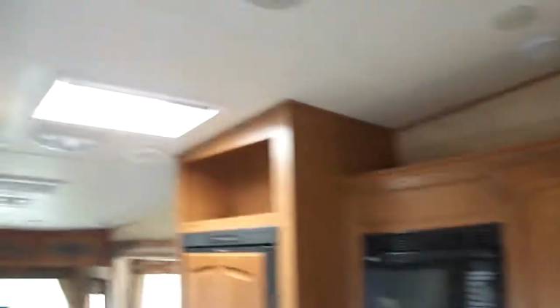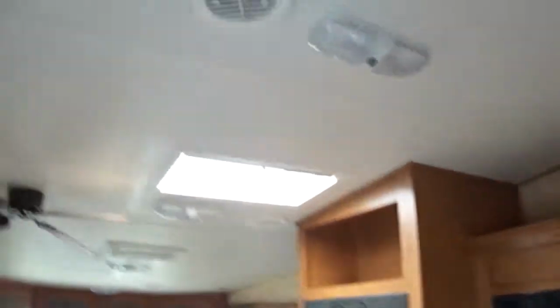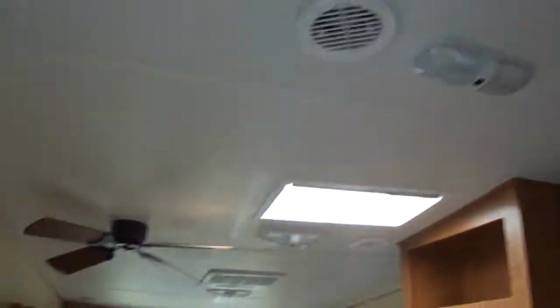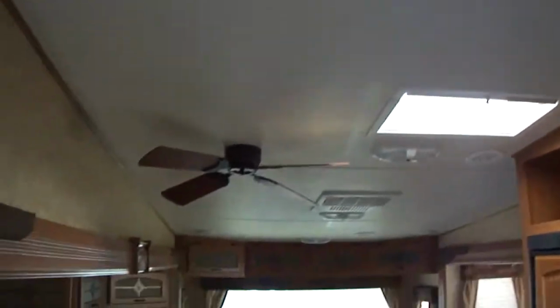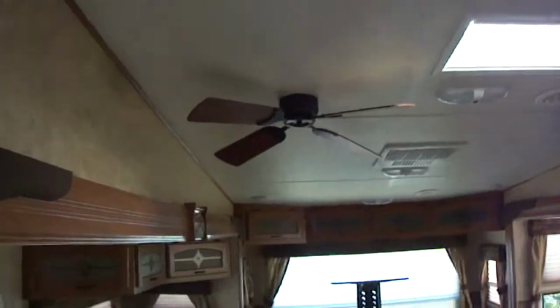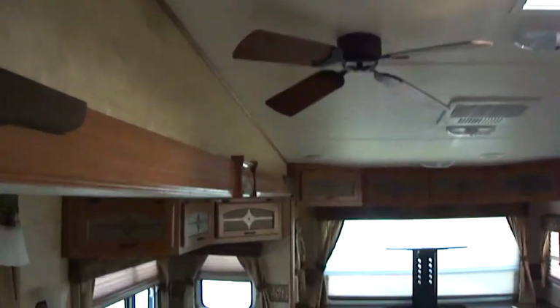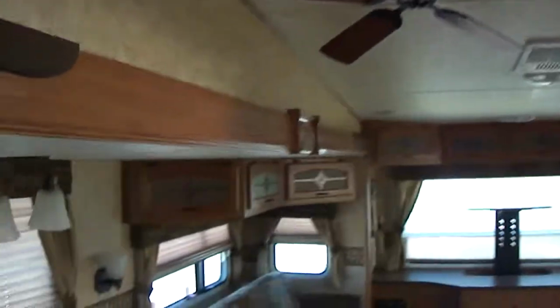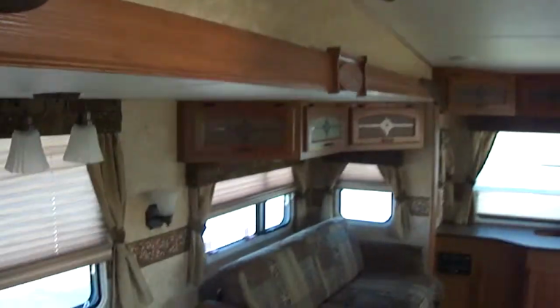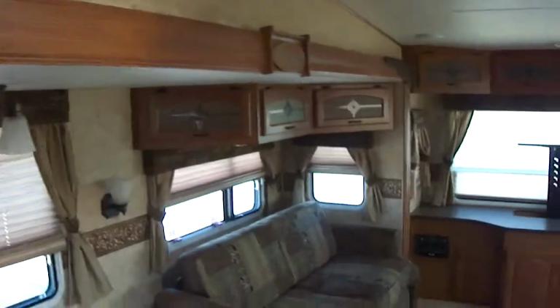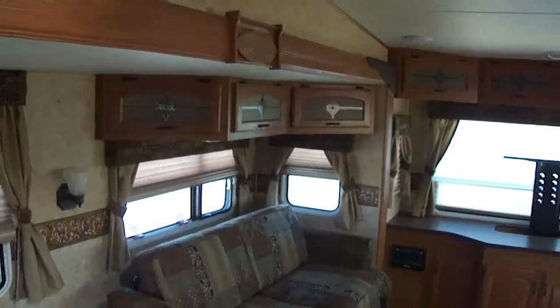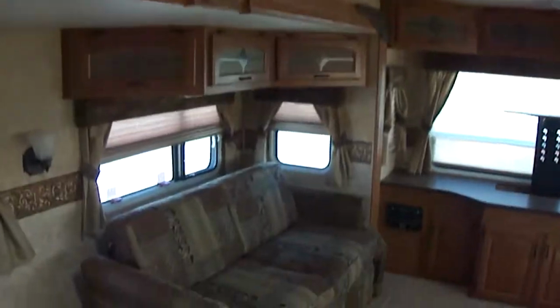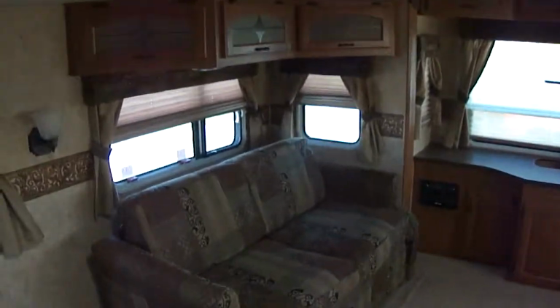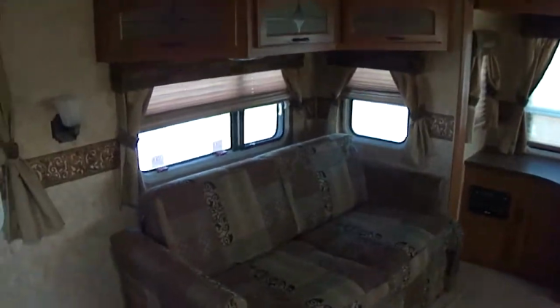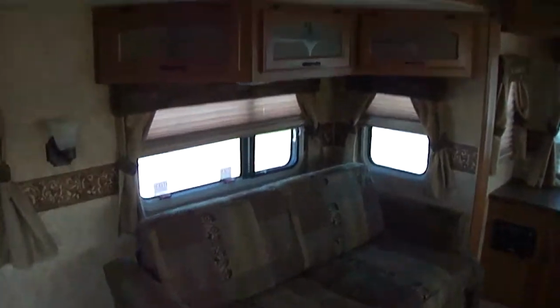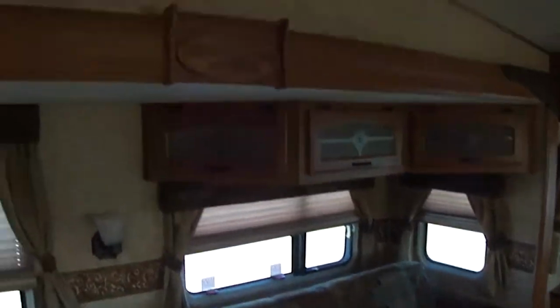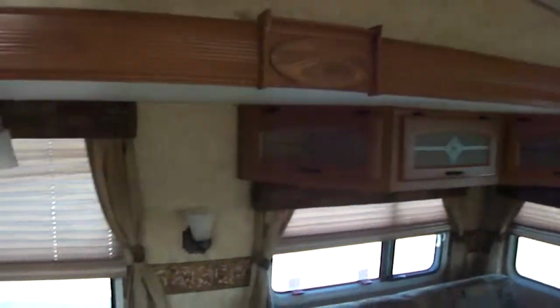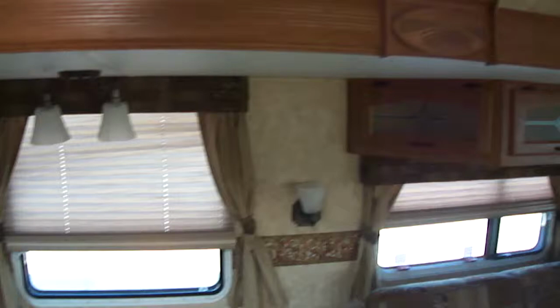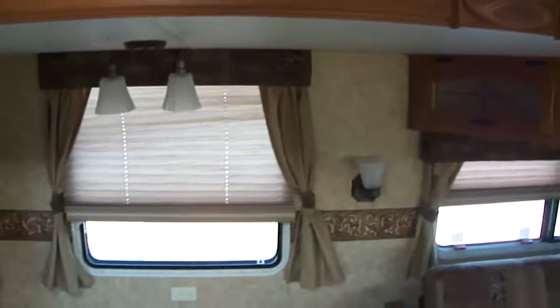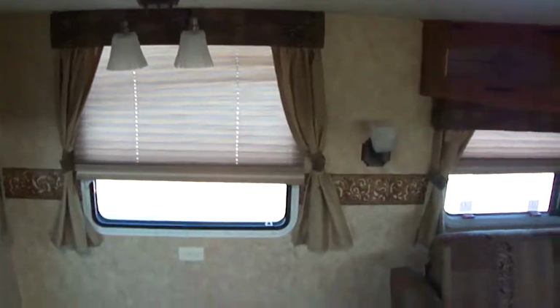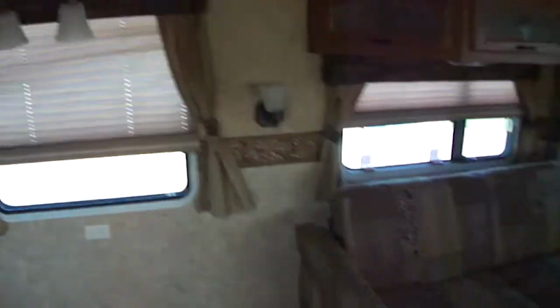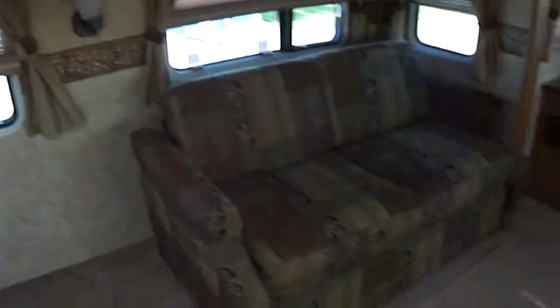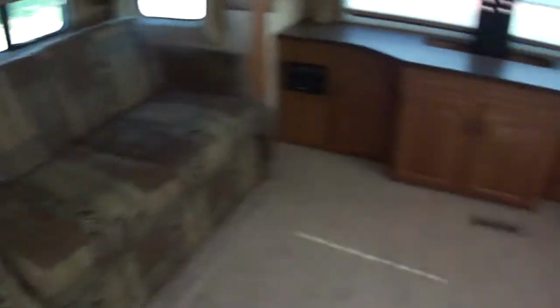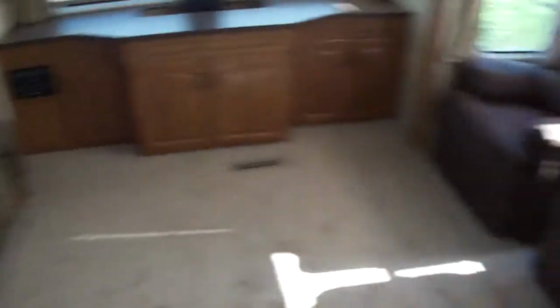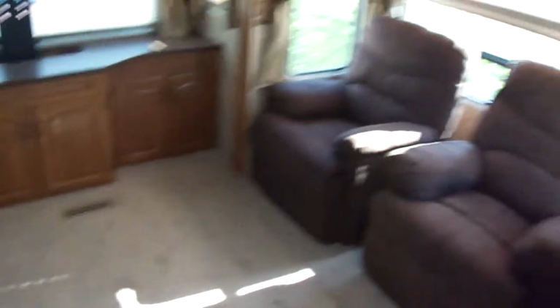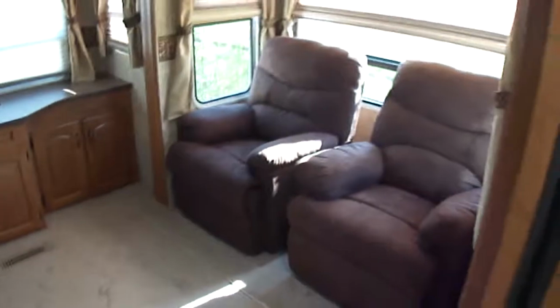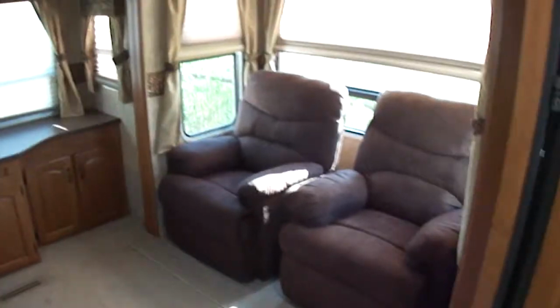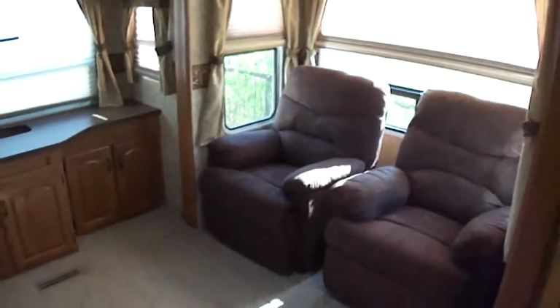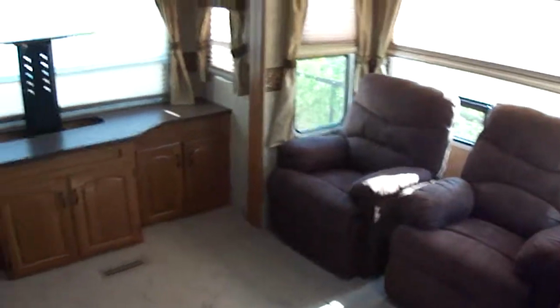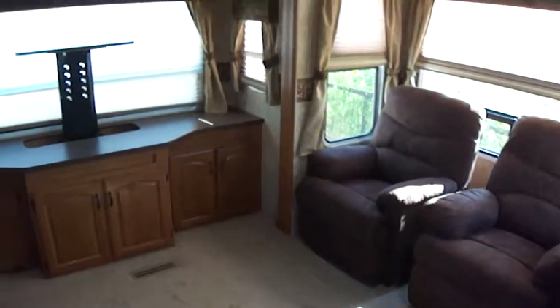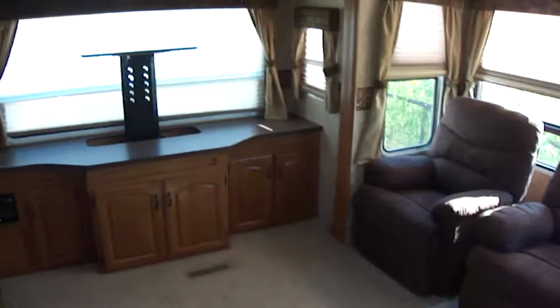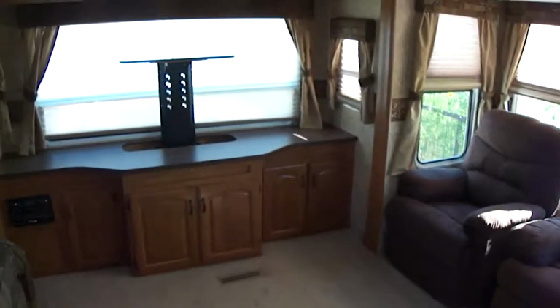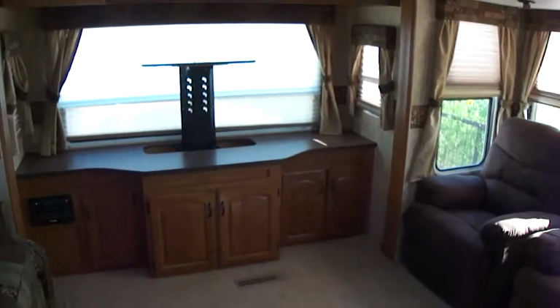That about covers it. Come on out to Budget RVs of Texas — we've got an RV for every budget. Ask for Bob Barker and let's make a deal.